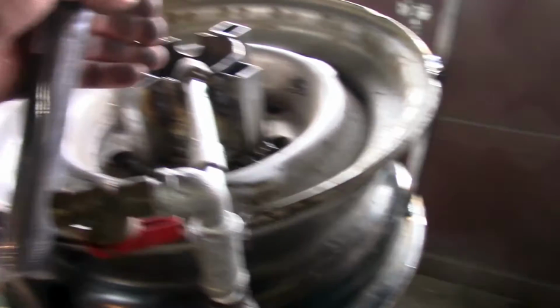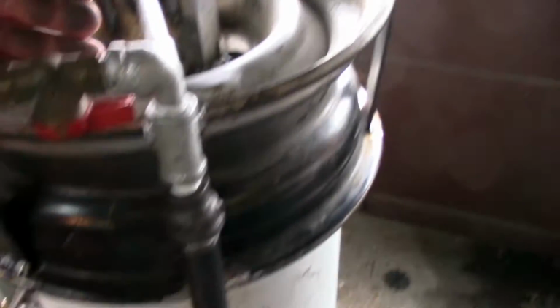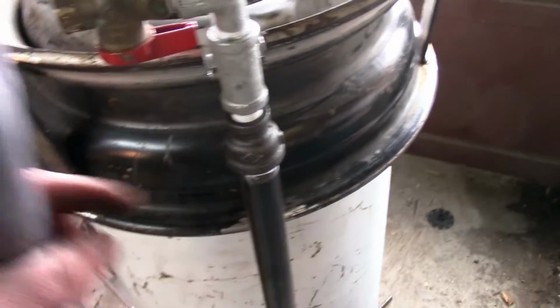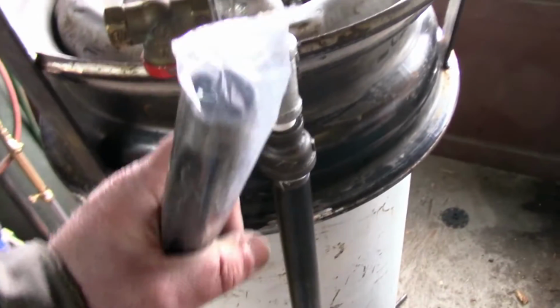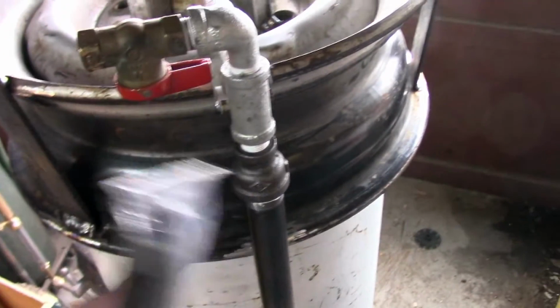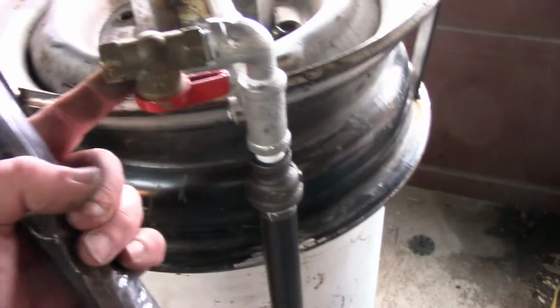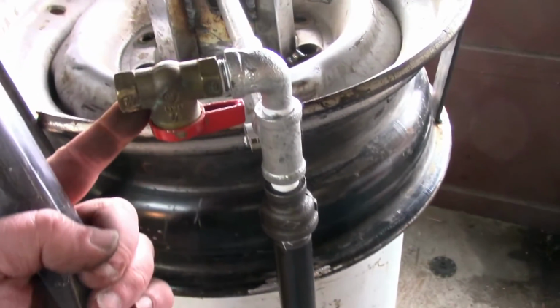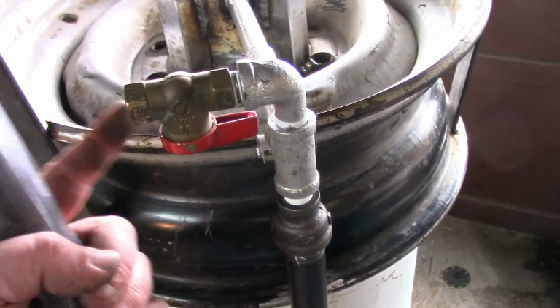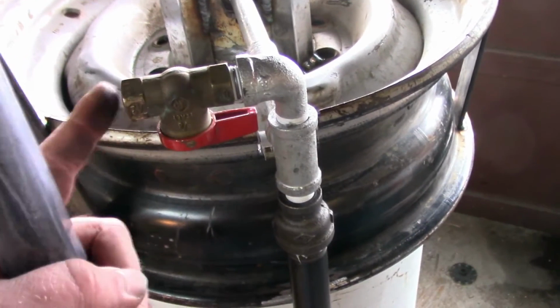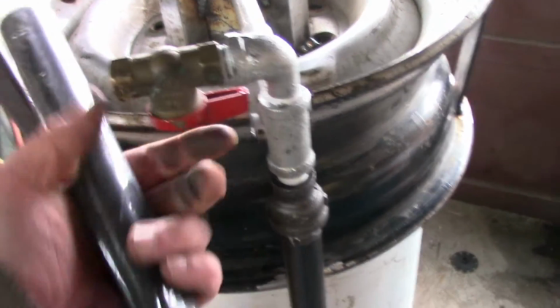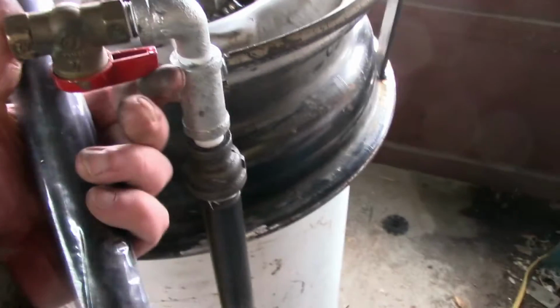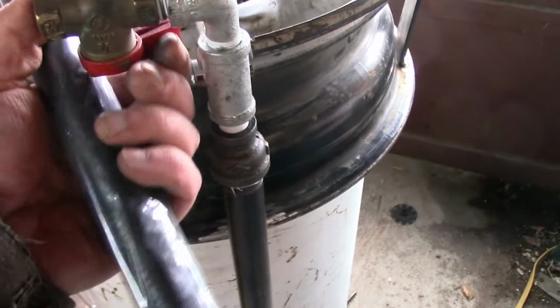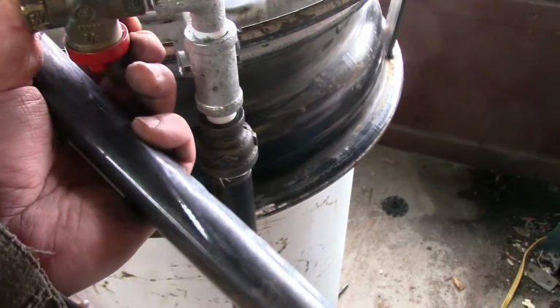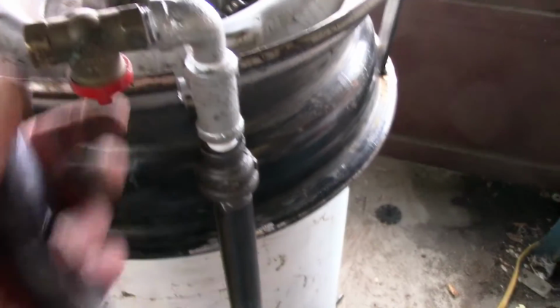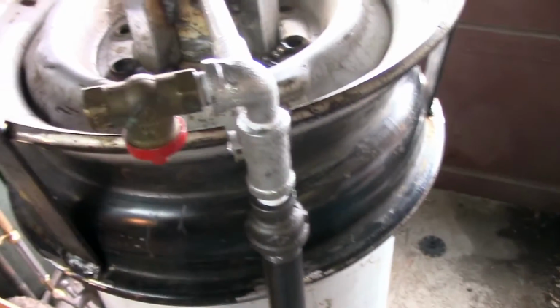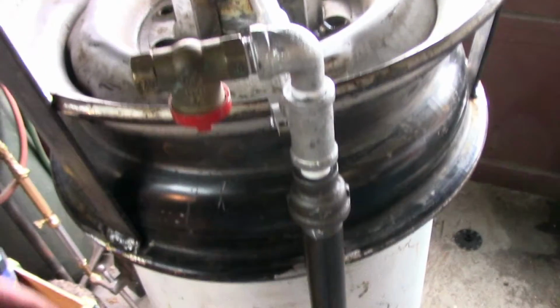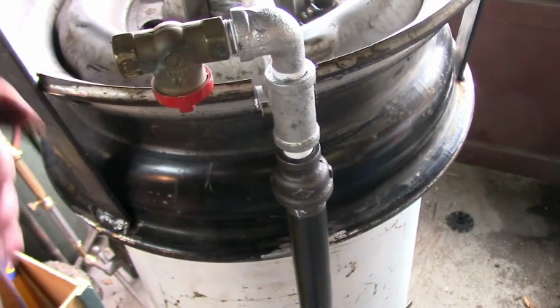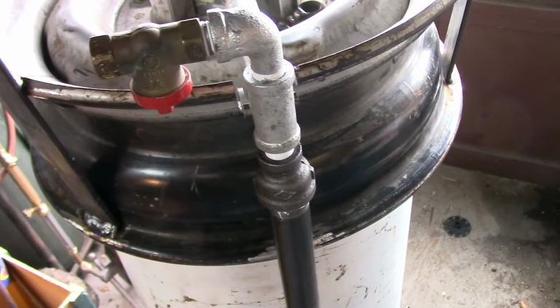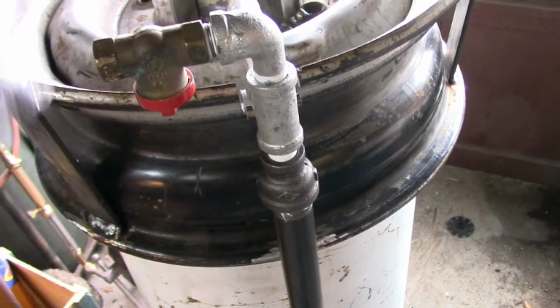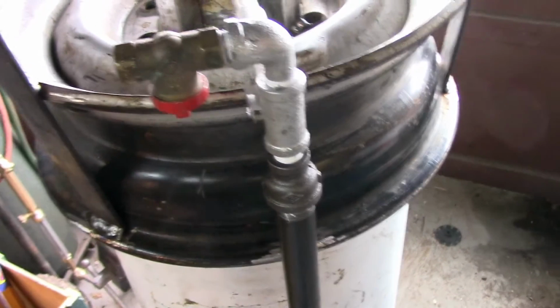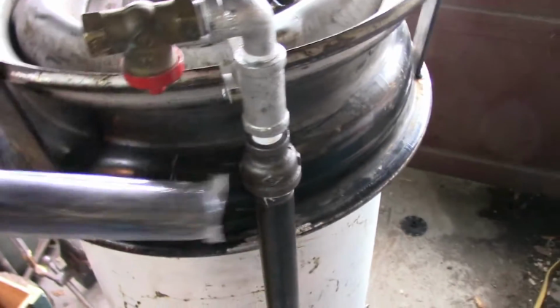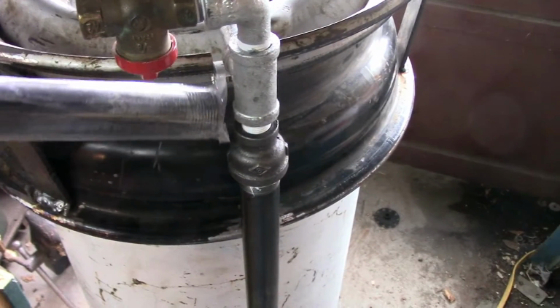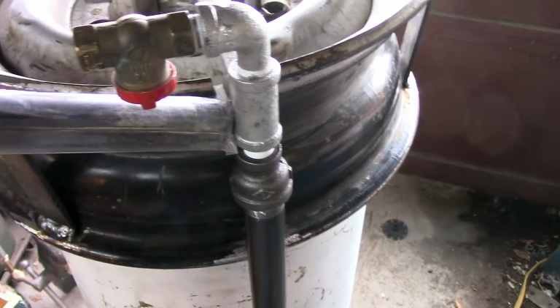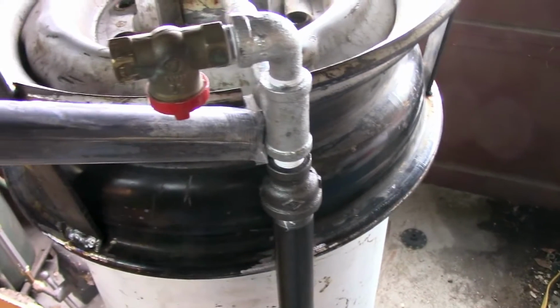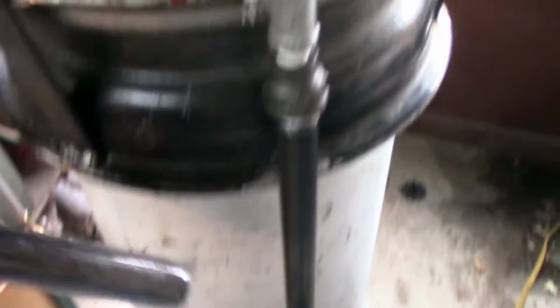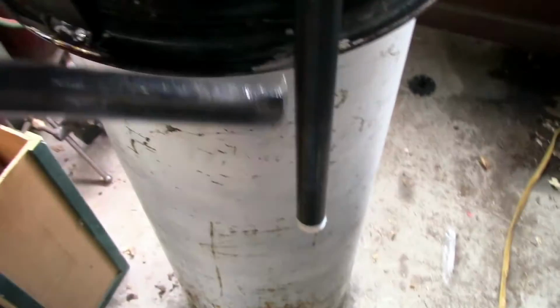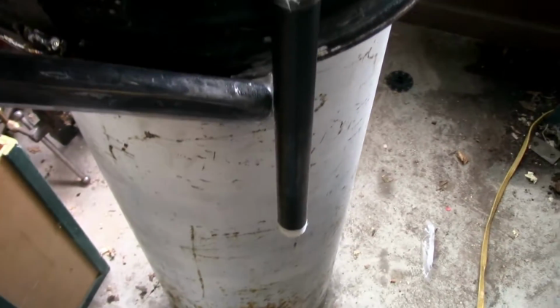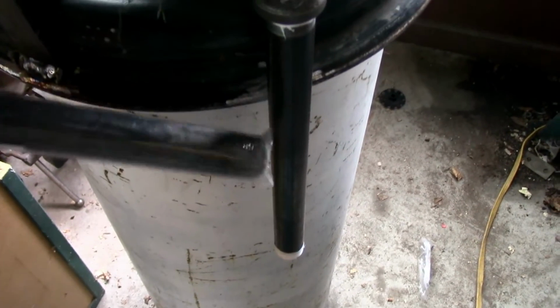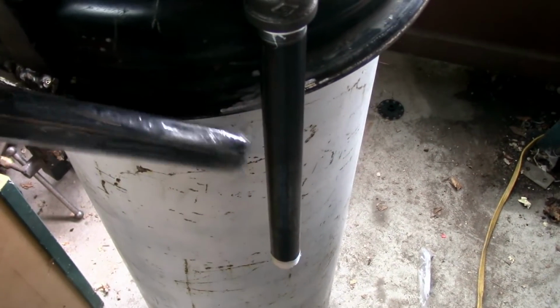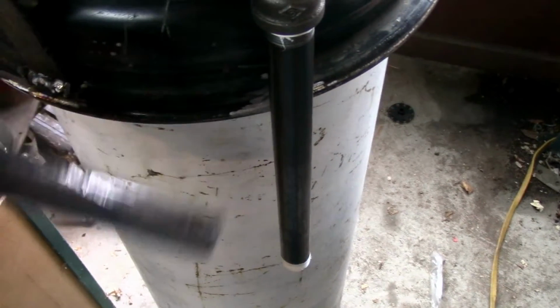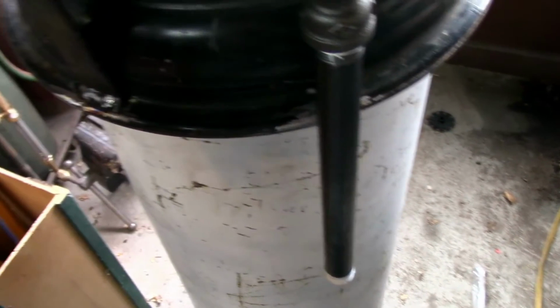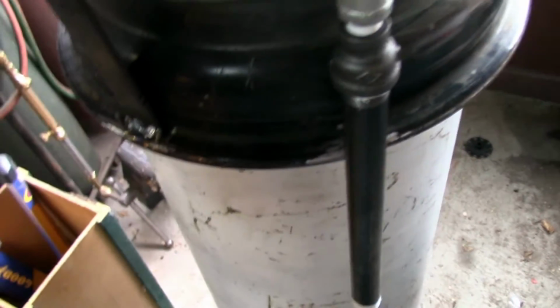We connect up right there, boom. And my drain valve so that we don't have a repeat of the process. This is going to be tack welded right there, and then I'll put a spacer and tack weld it down there.